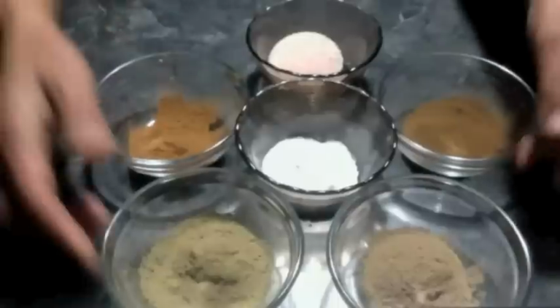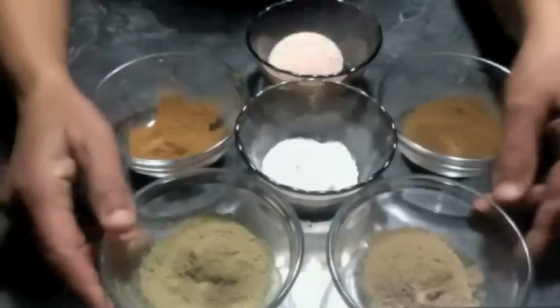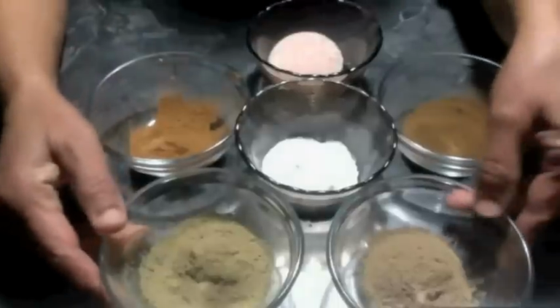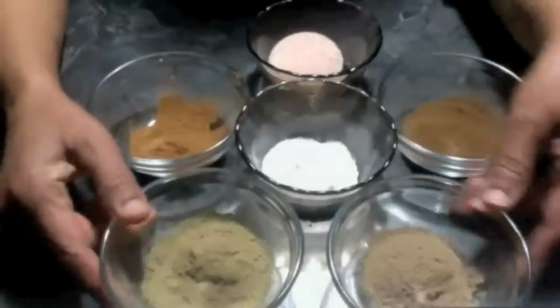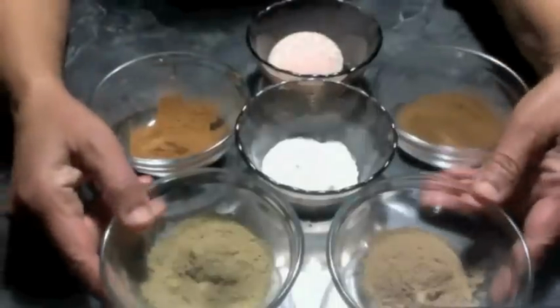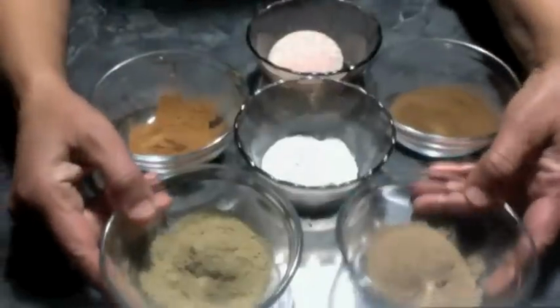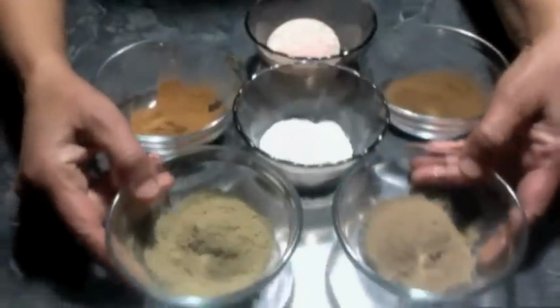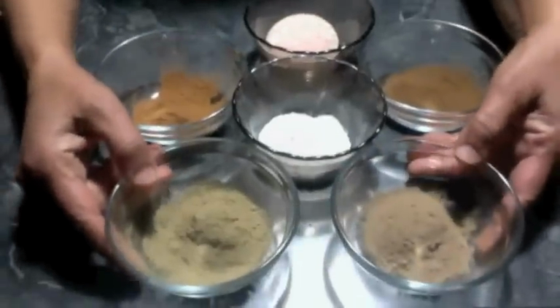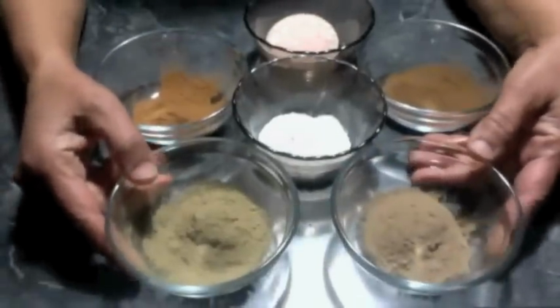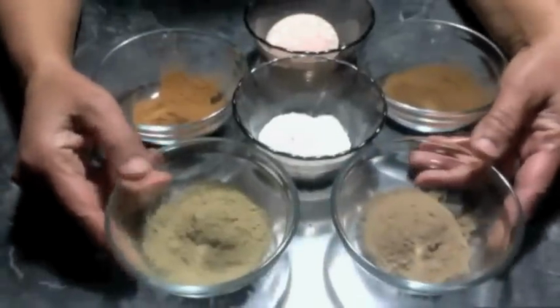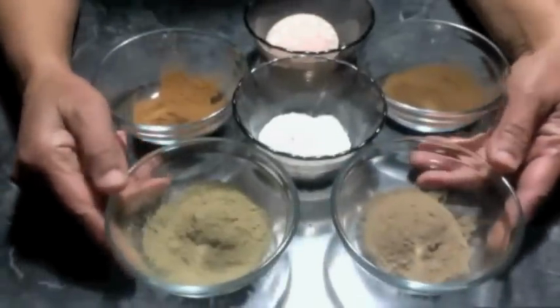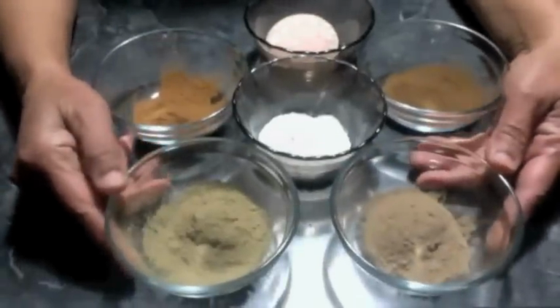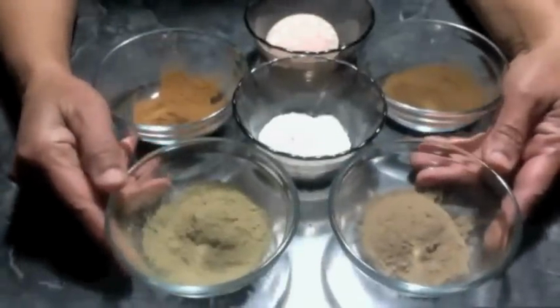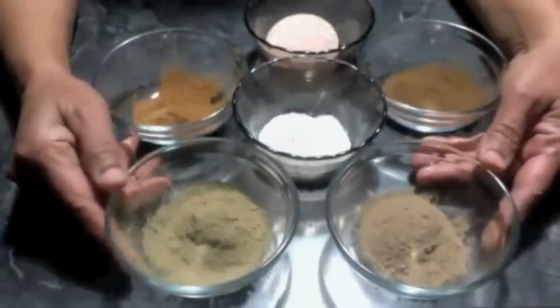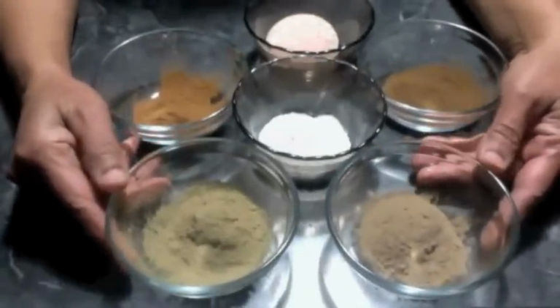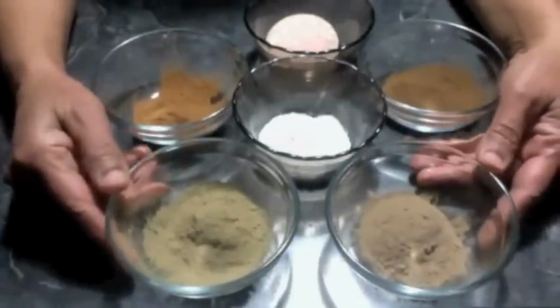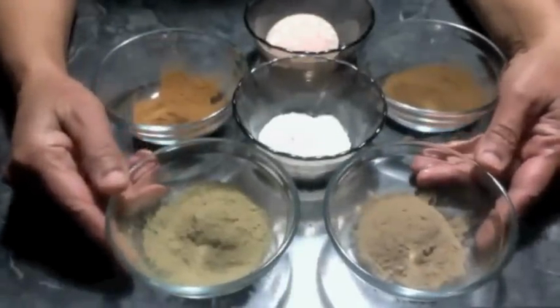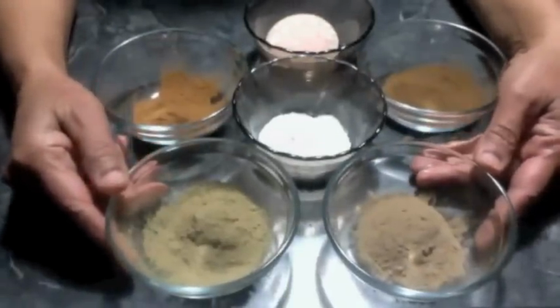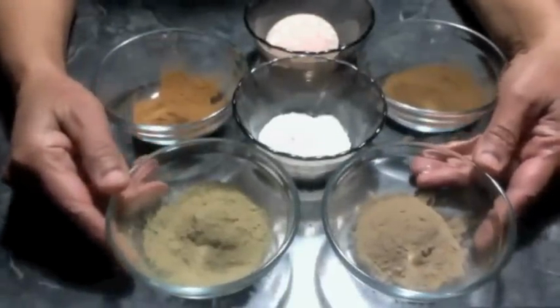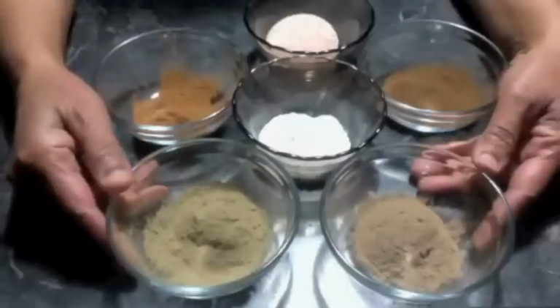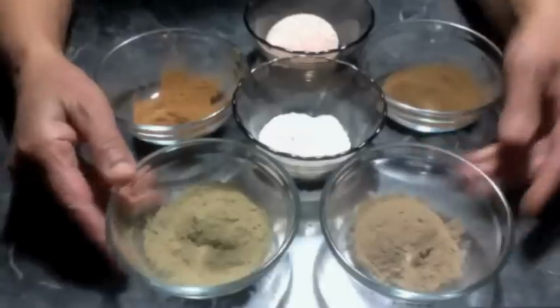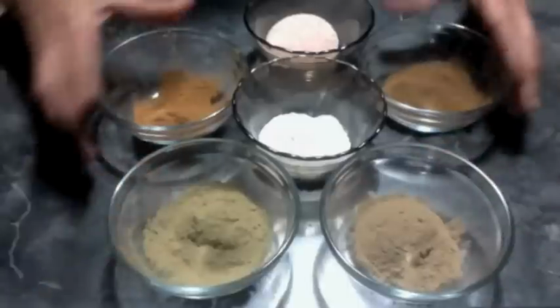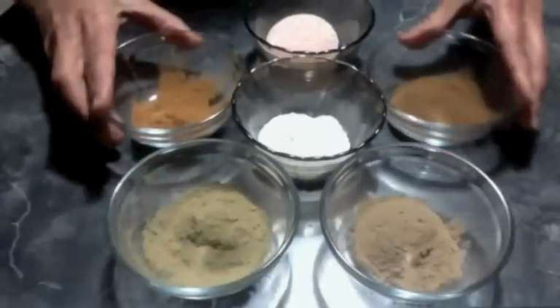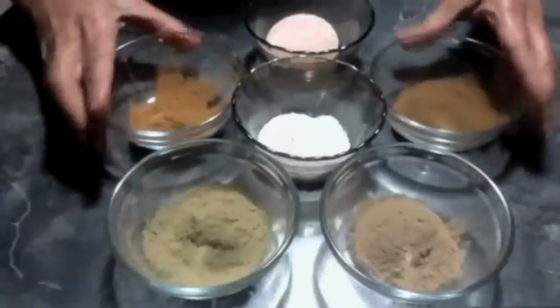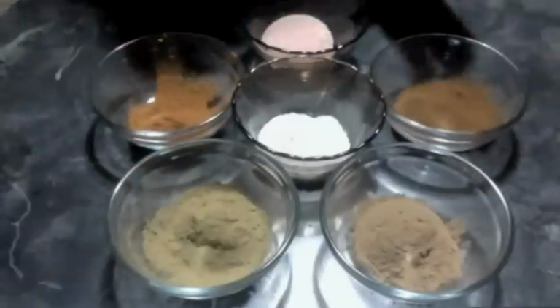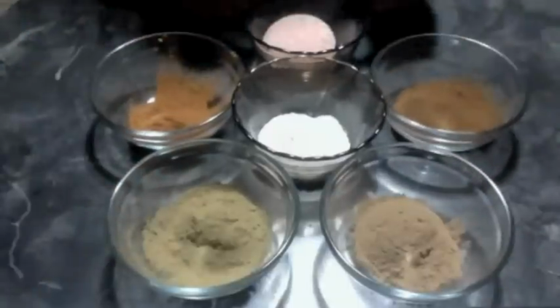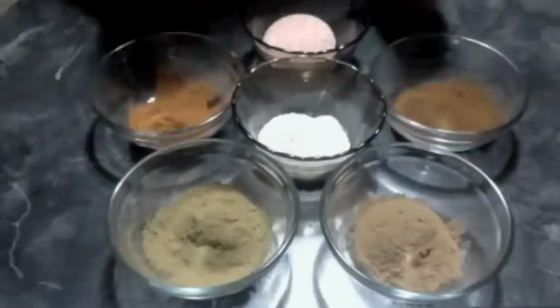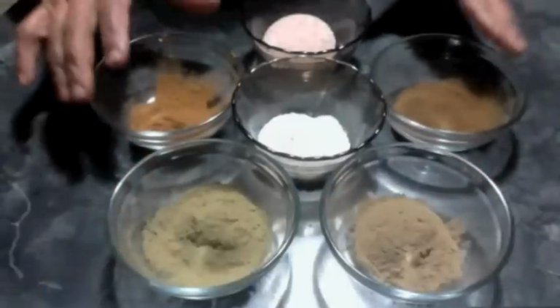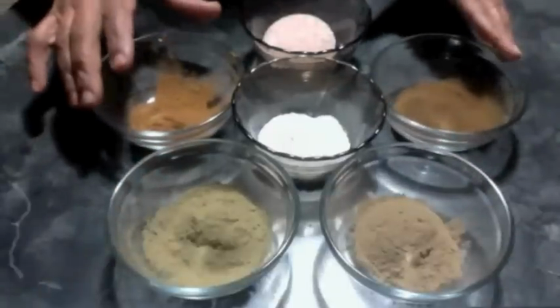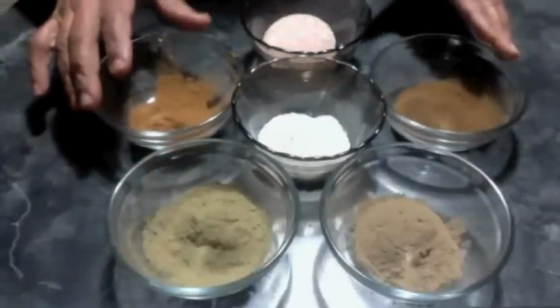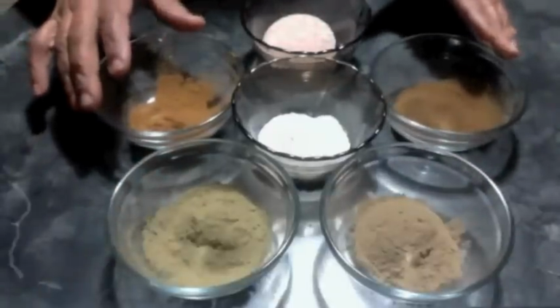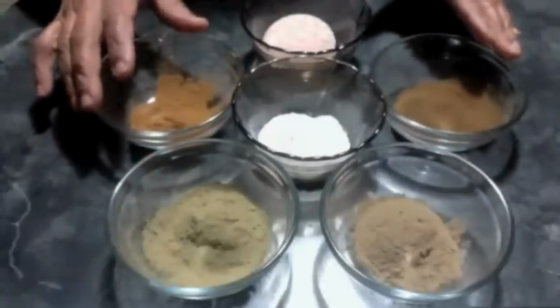If you like it, please share it with your friends also. I hope you all throw away the commercial toothpaste like we did — they do more harm than good.